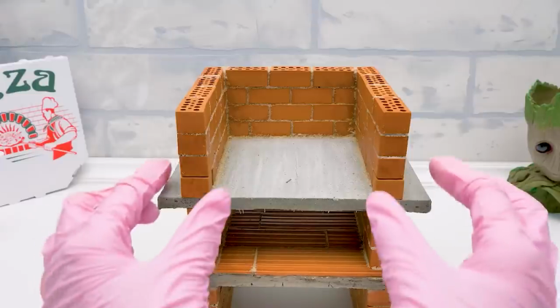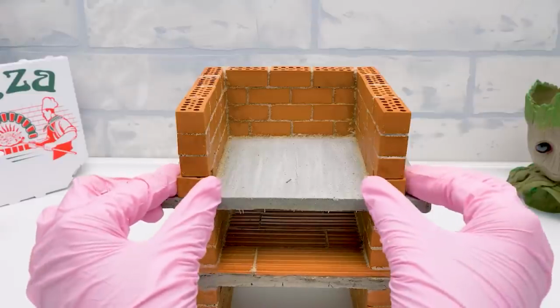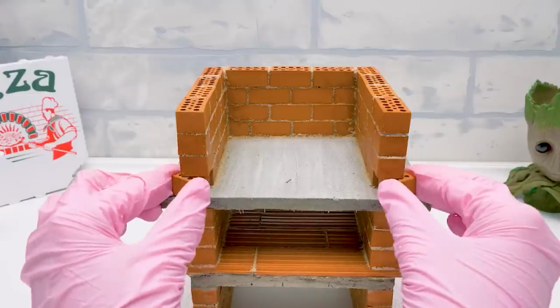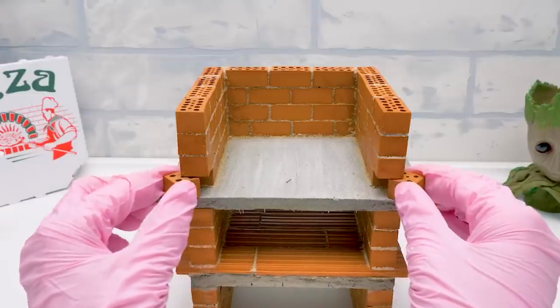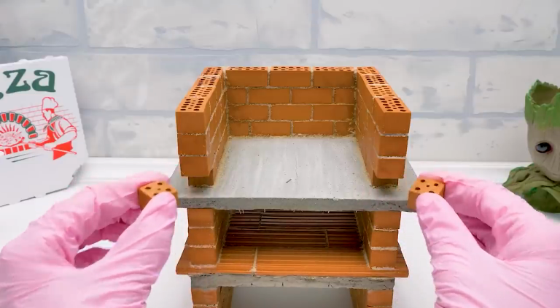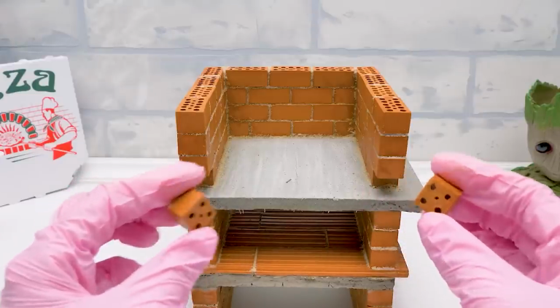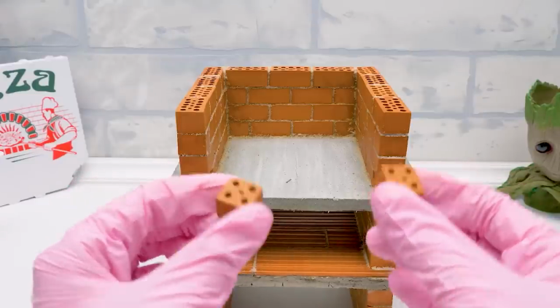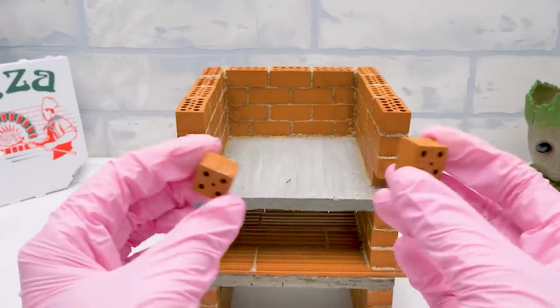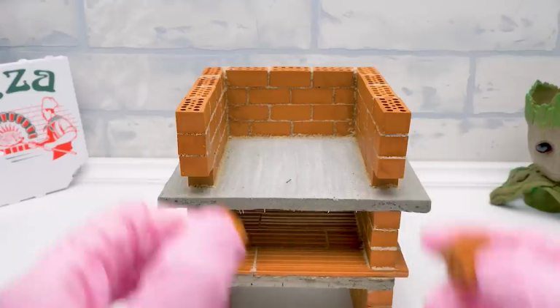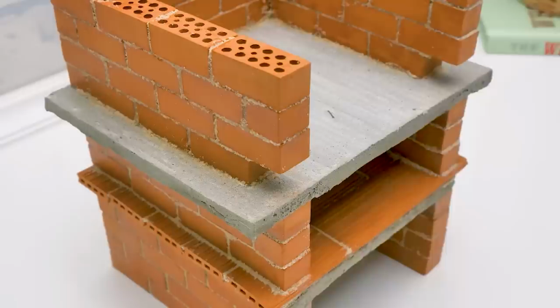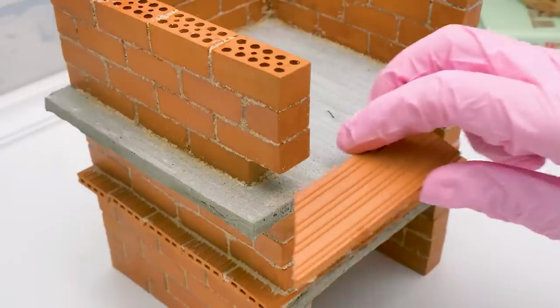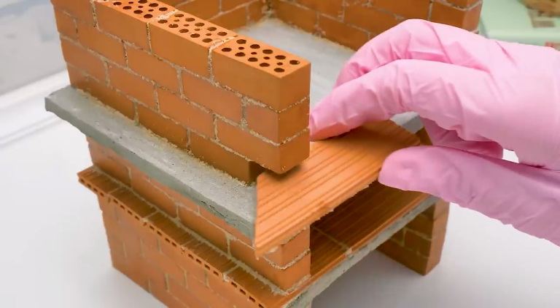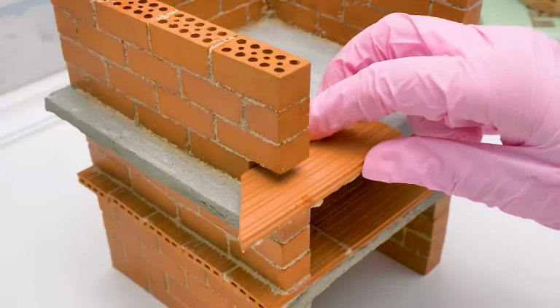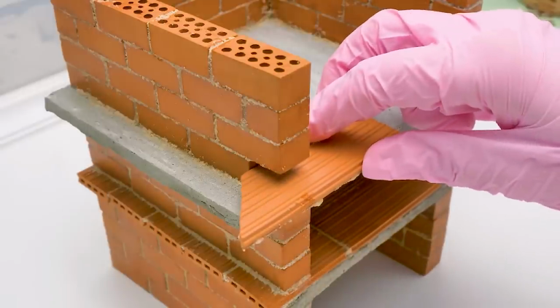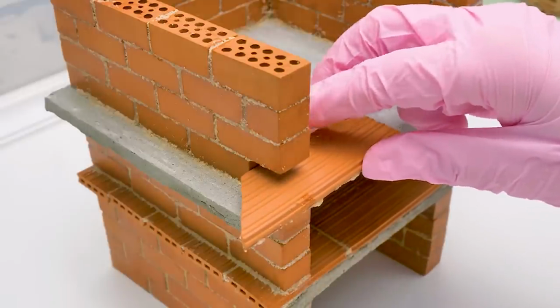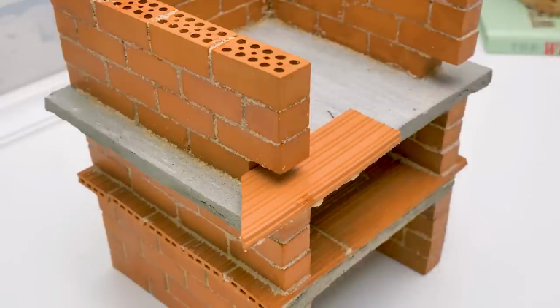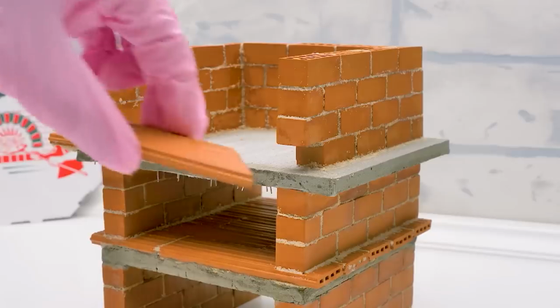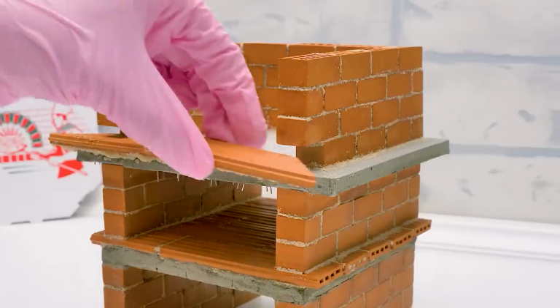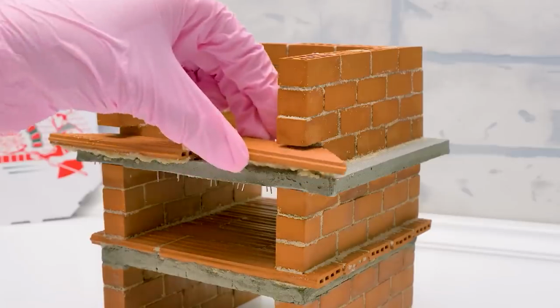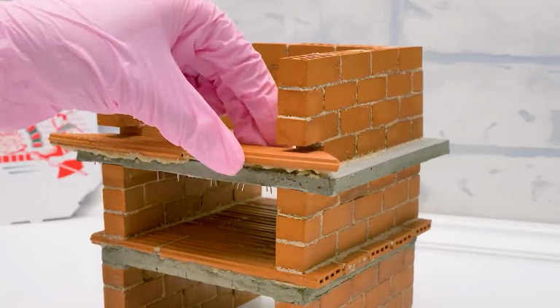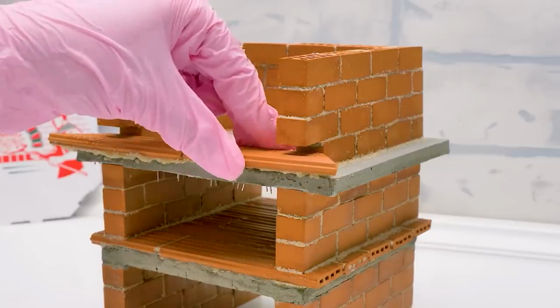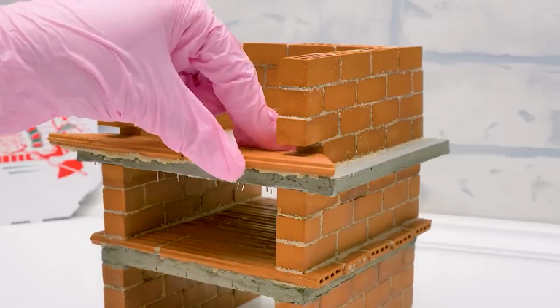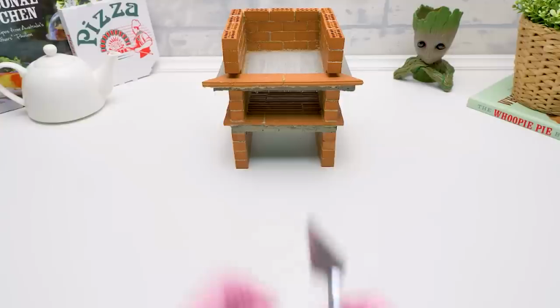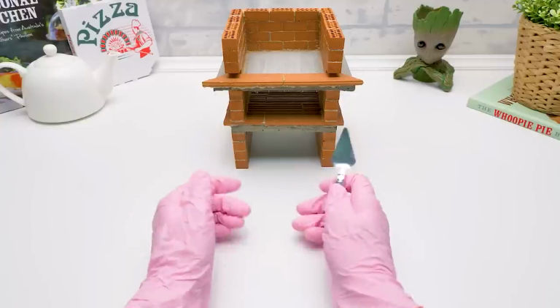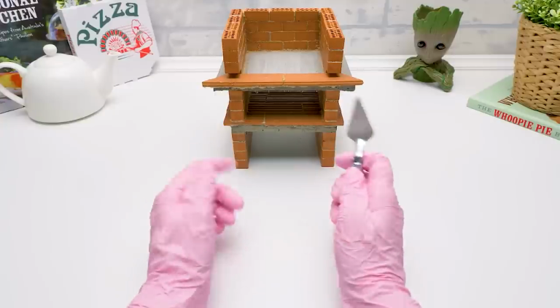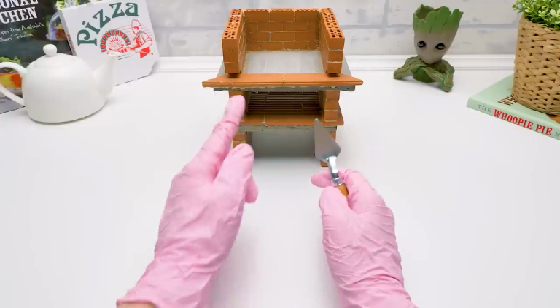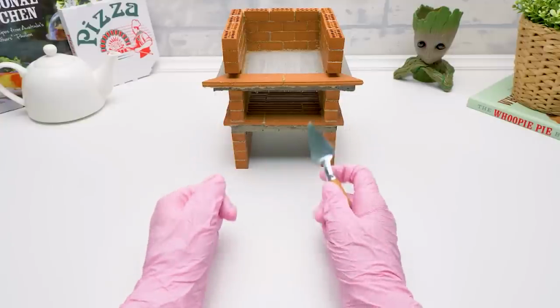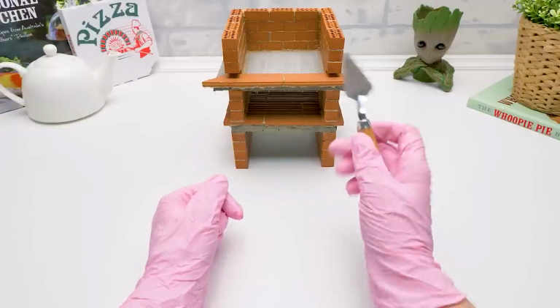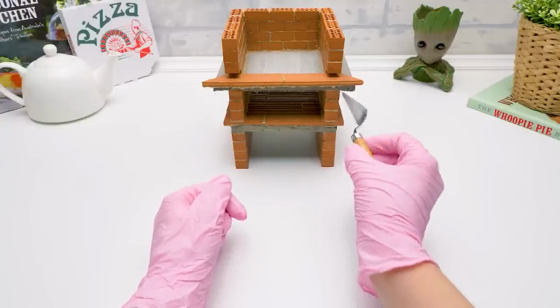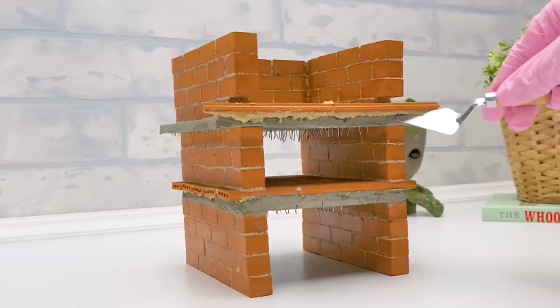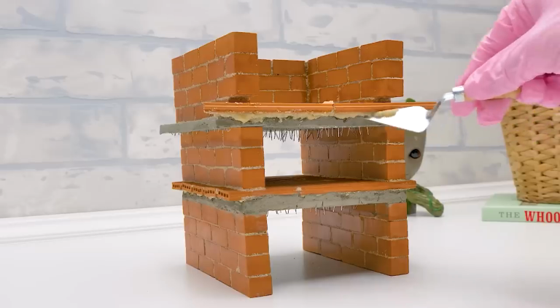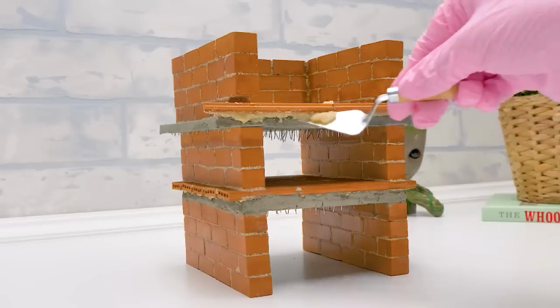We didn't secure these bricks on purpose — I'll show you why. We'll make a frame here instead. Don't forget to get rid of the excess mortar with a trowel, this way.